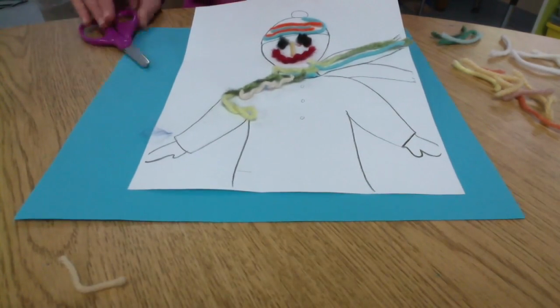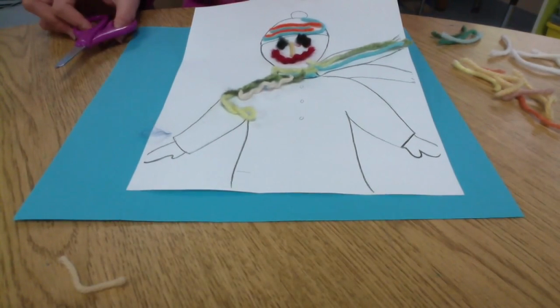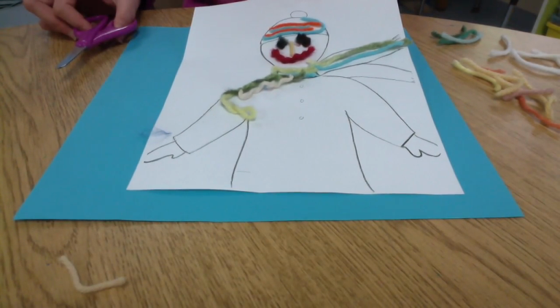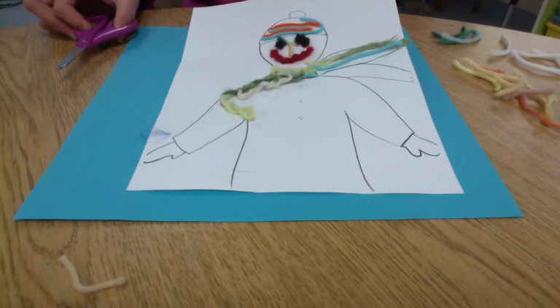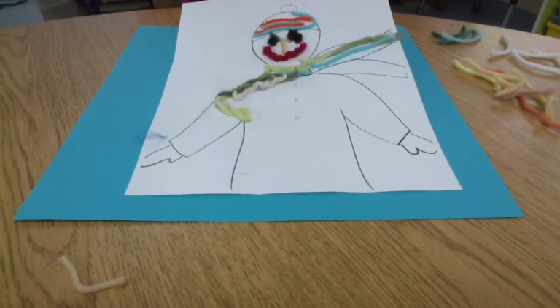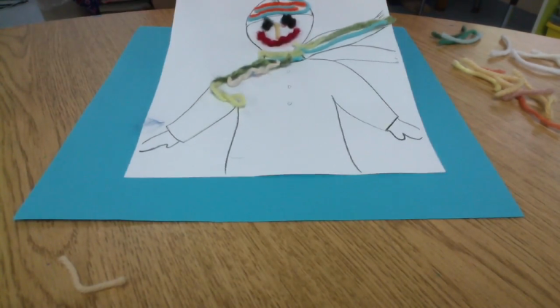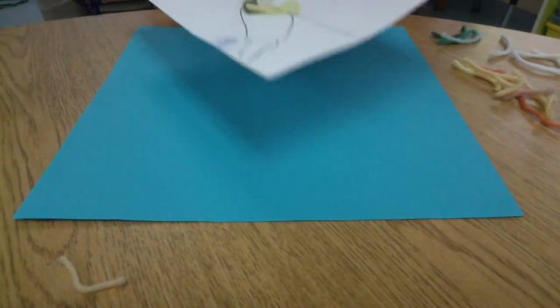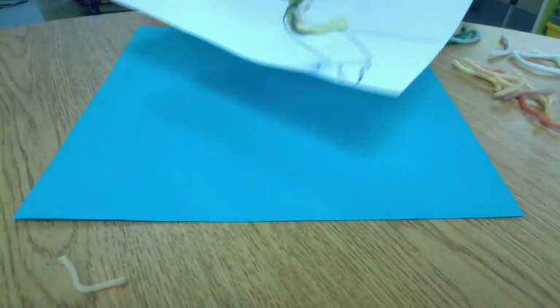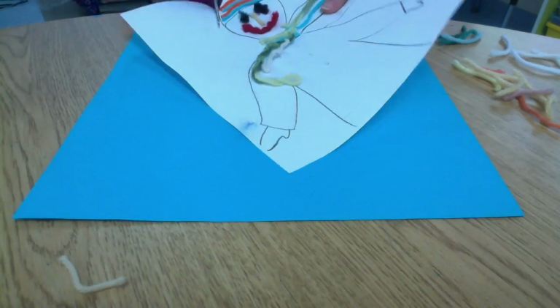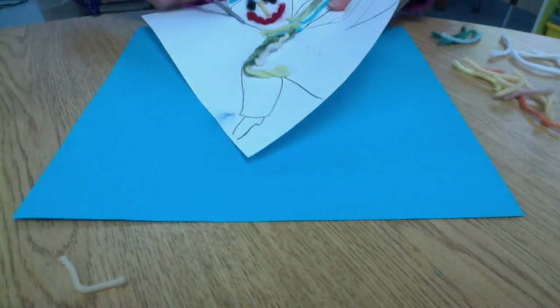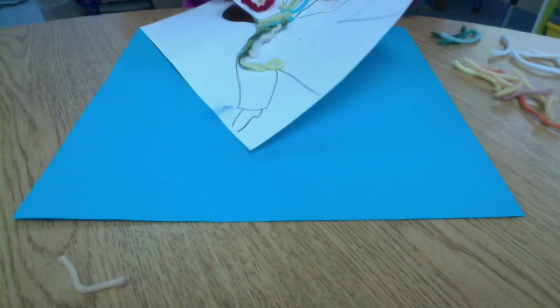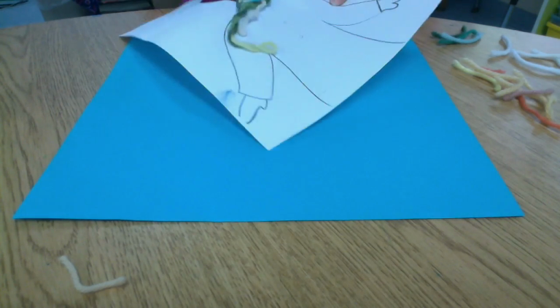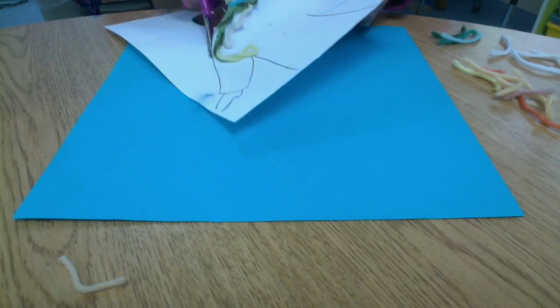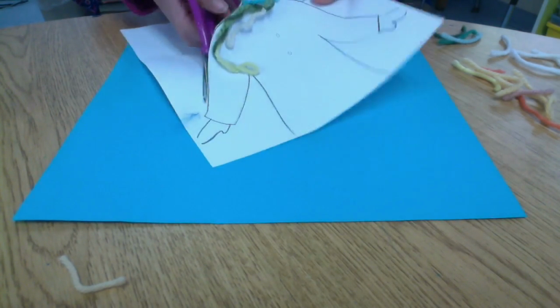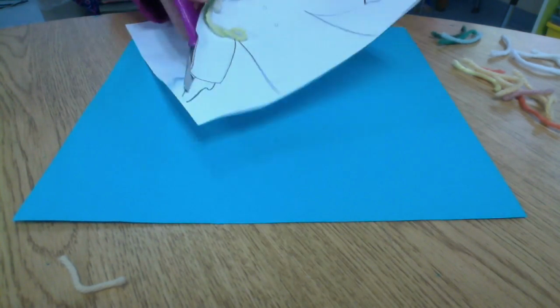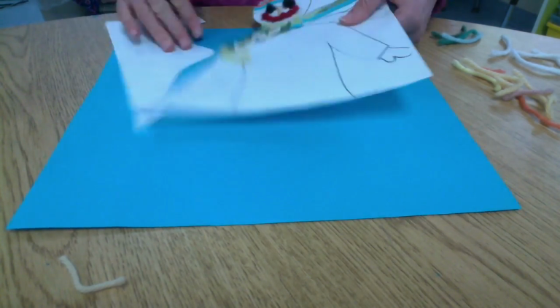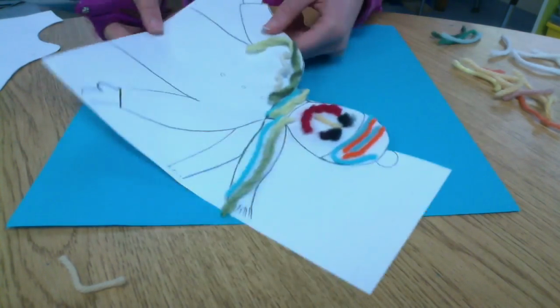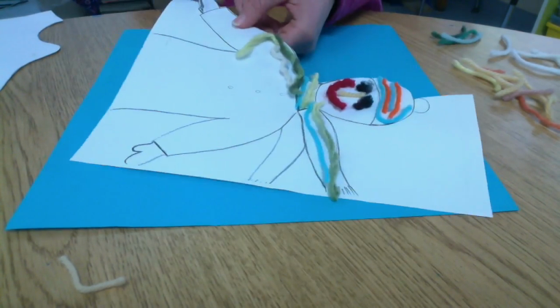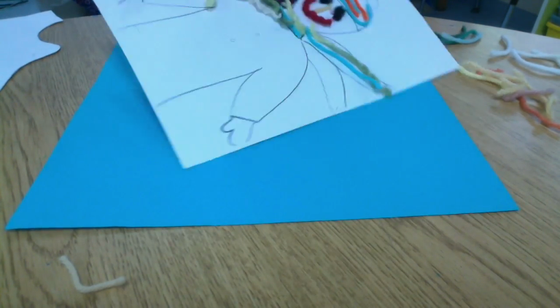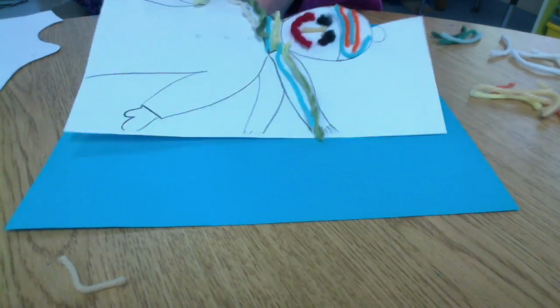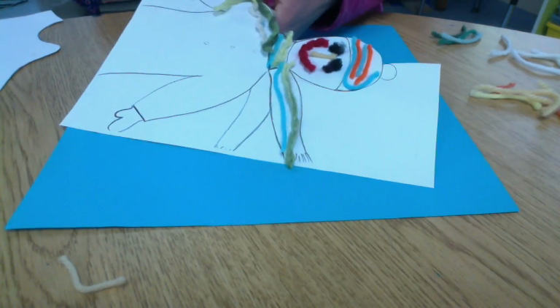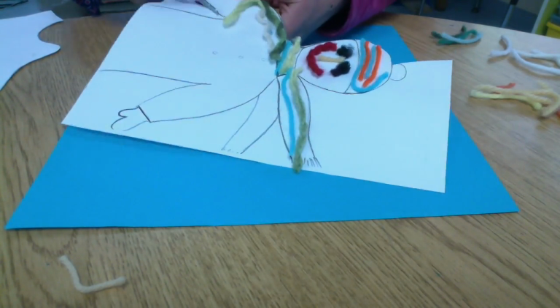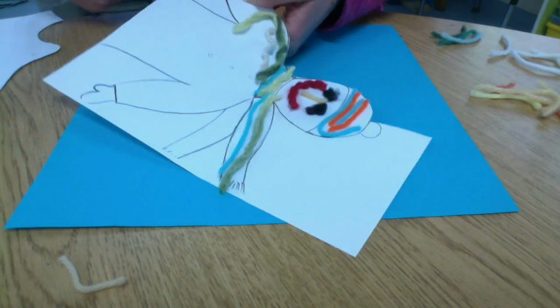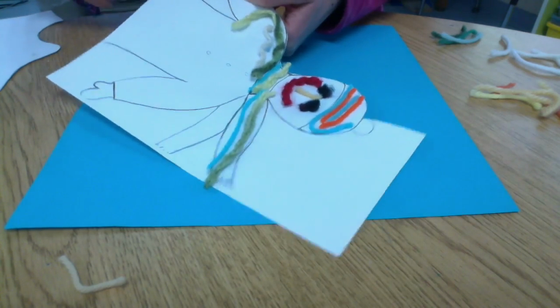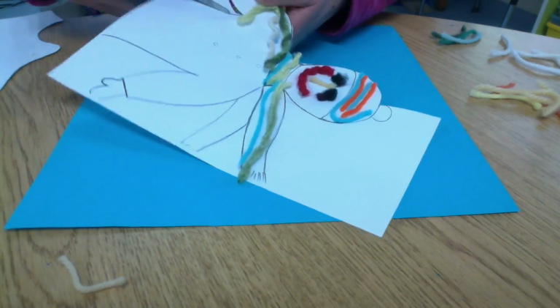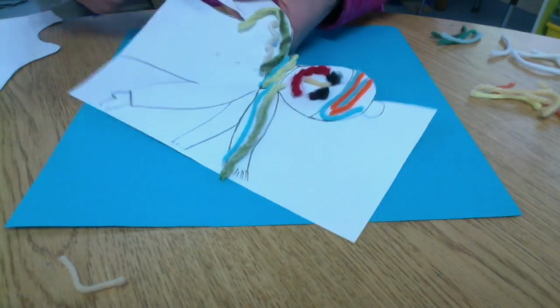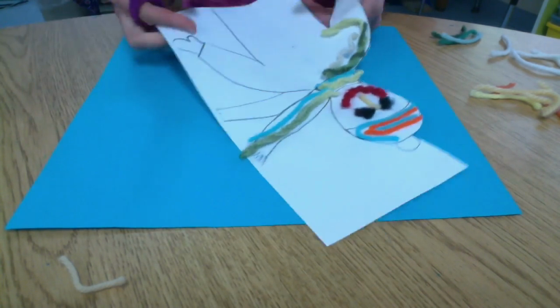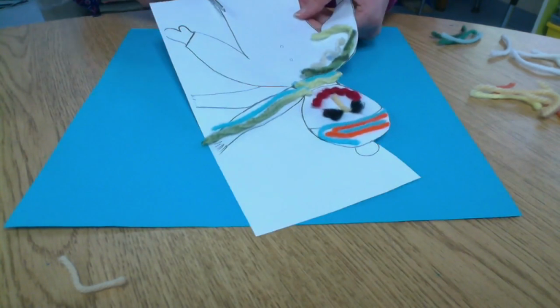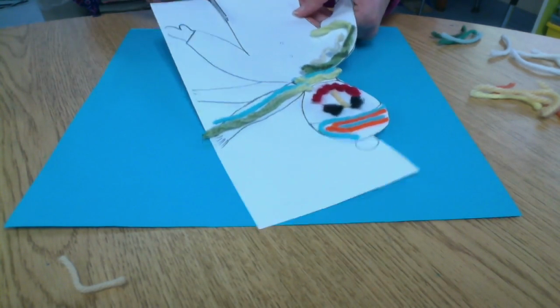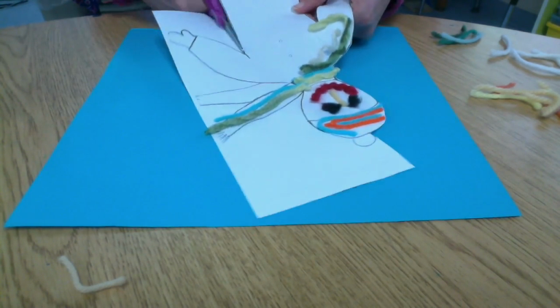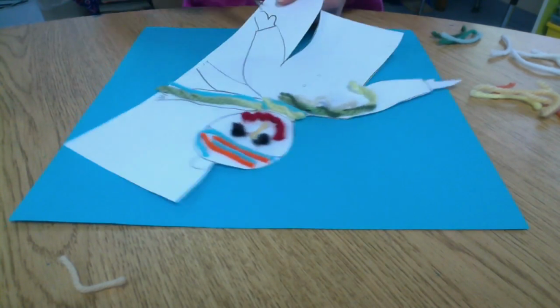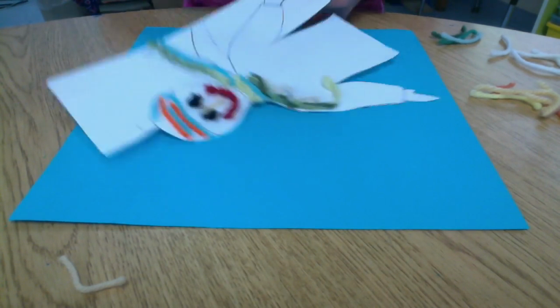We just read the book Extra Yarn, and last week we started making our yarn person. So we're going to start by cutting out that person that you started last week, and we're going to paste it on a nice blue background. That's going to be our sky.